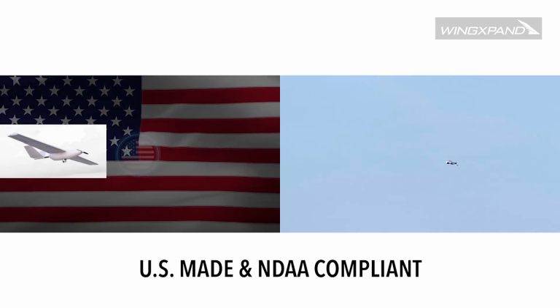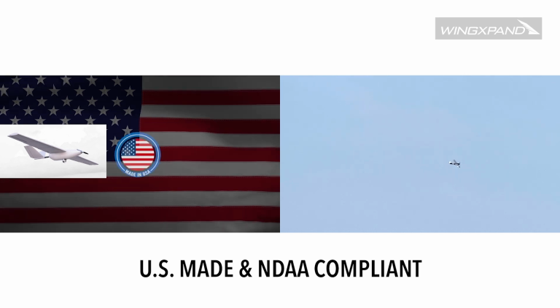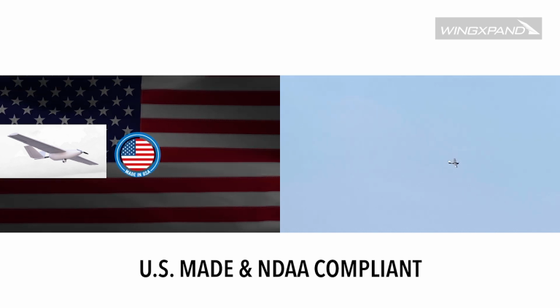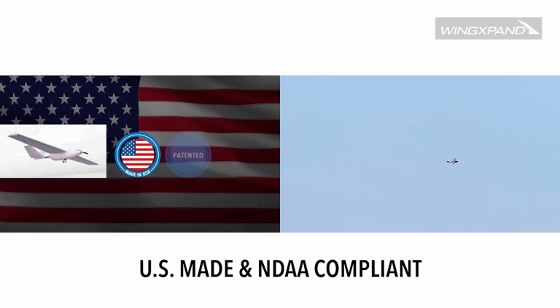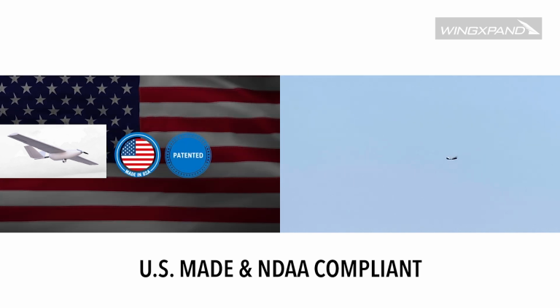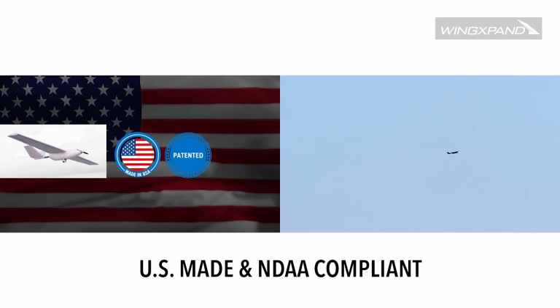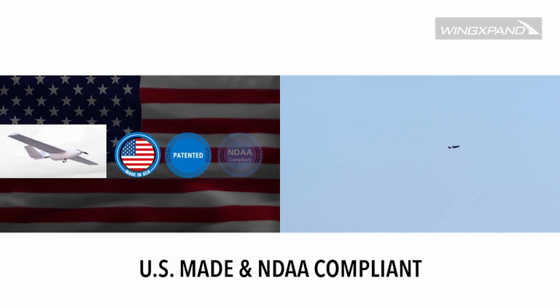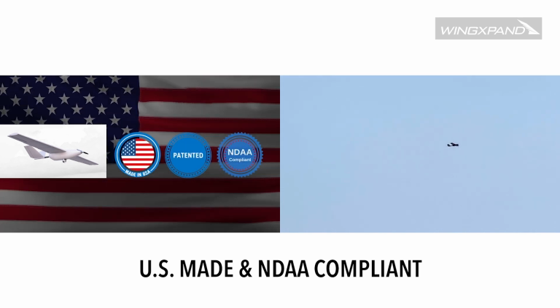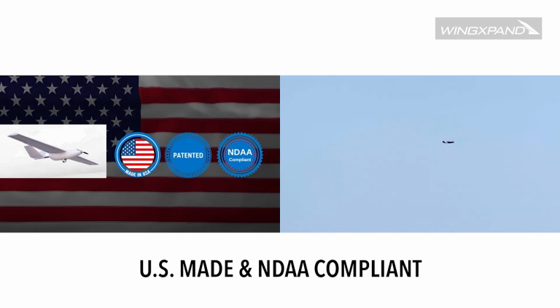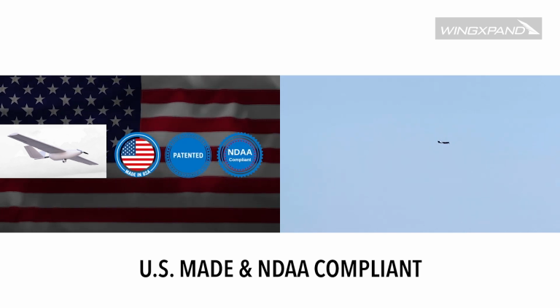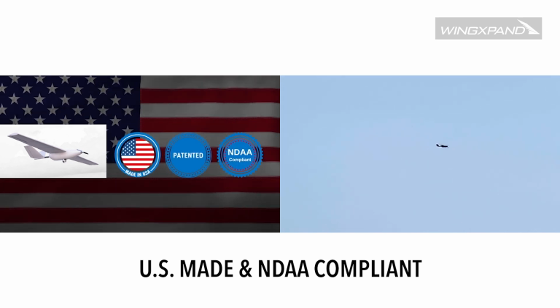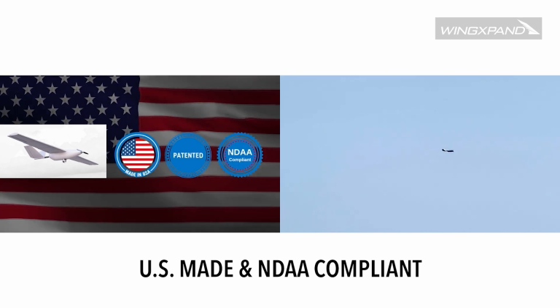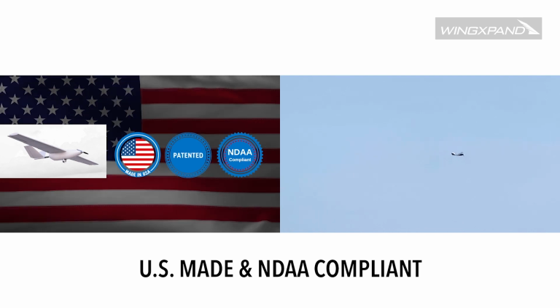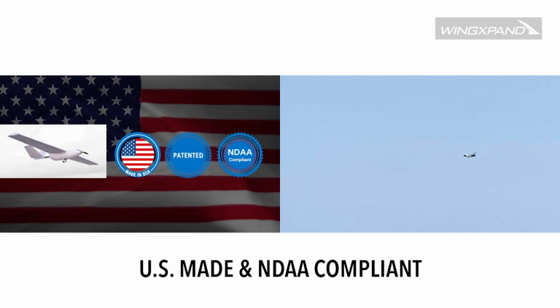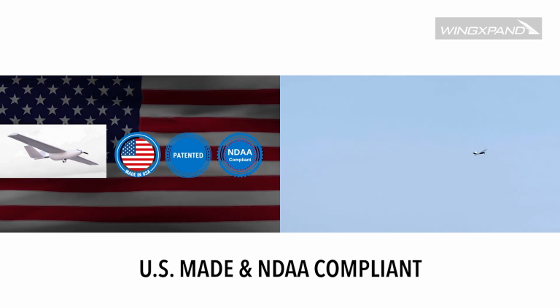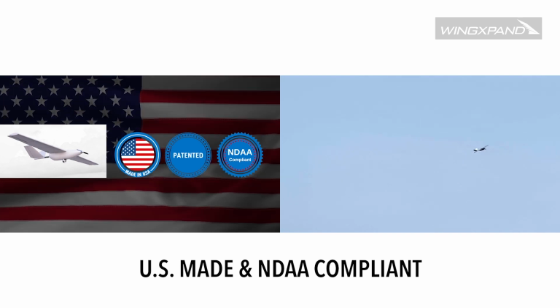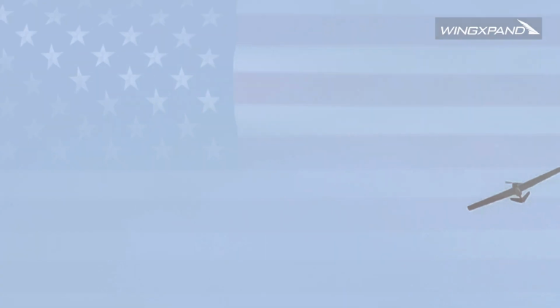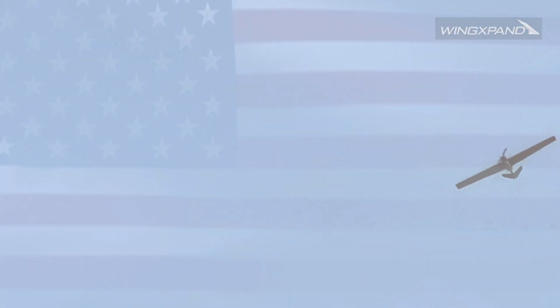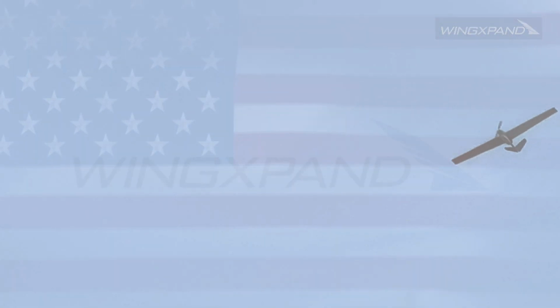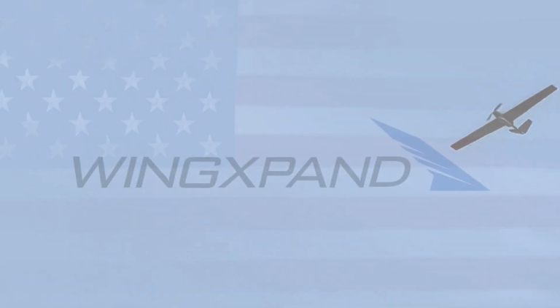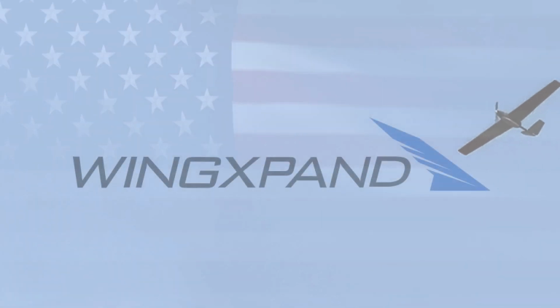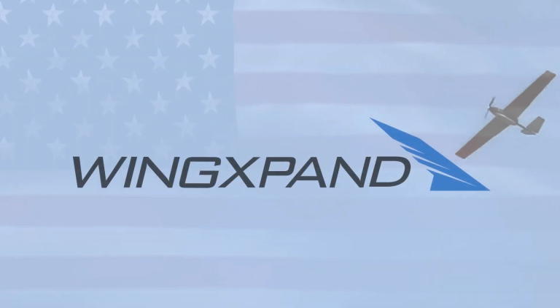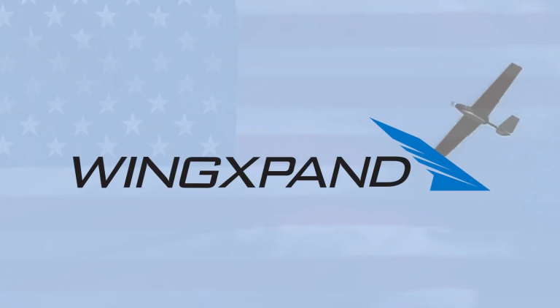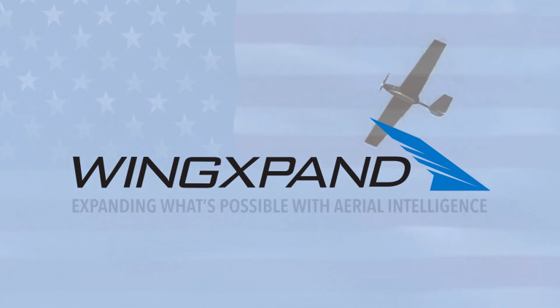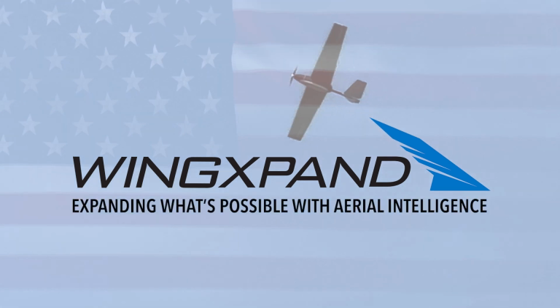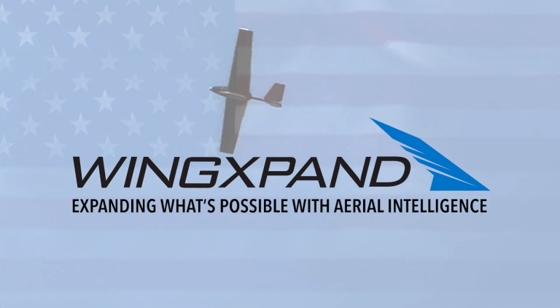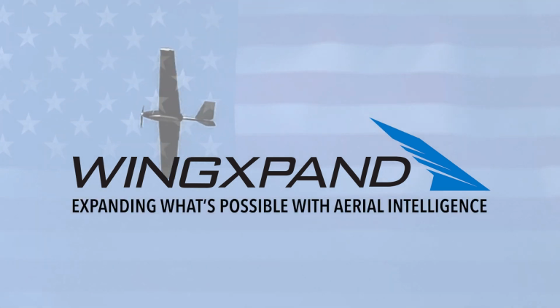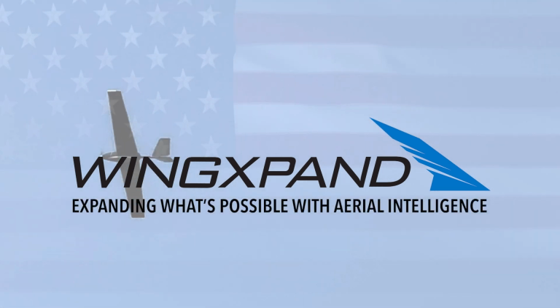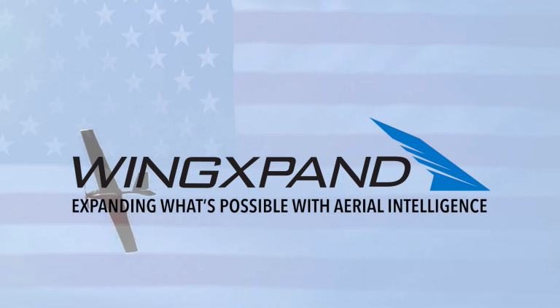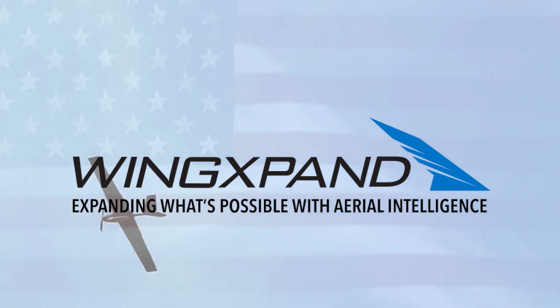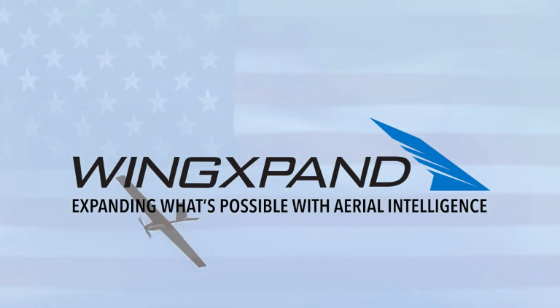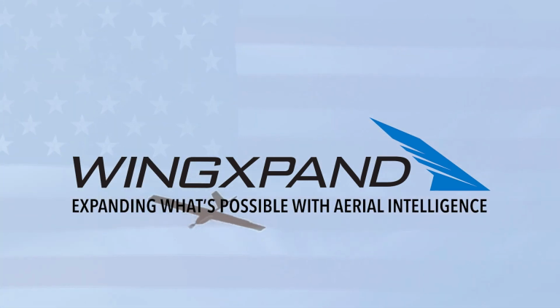Wingspan is made in the U.S. We have granted U.S. patents and our components comply with U.S. national security guidelines. Join us as Wingspan expands what's possible with aerial intelligence for those that keep our world running.